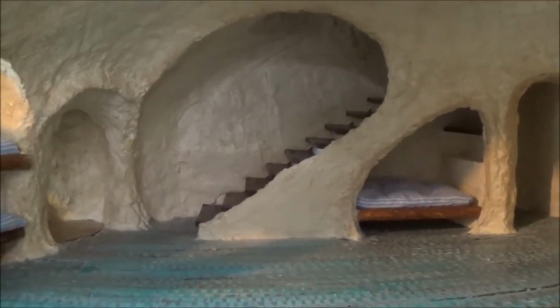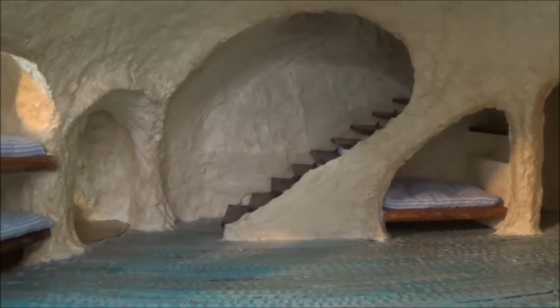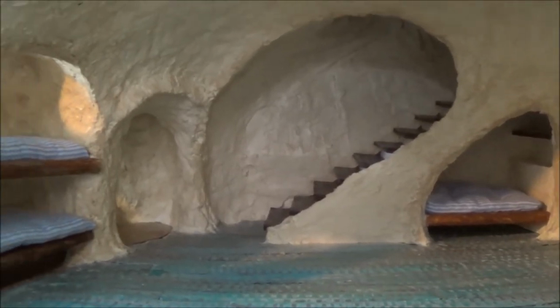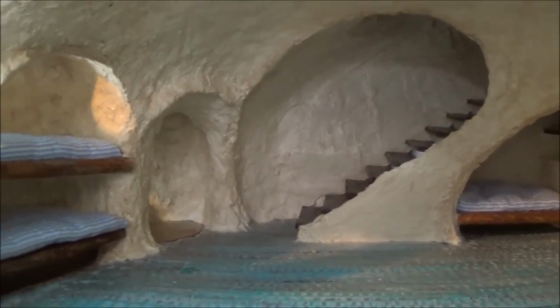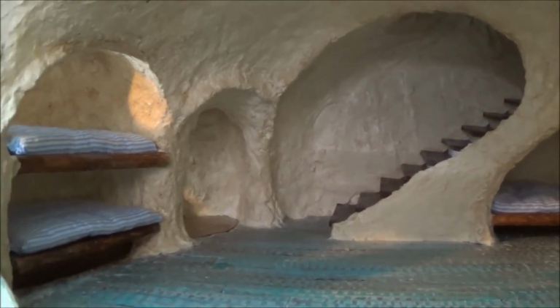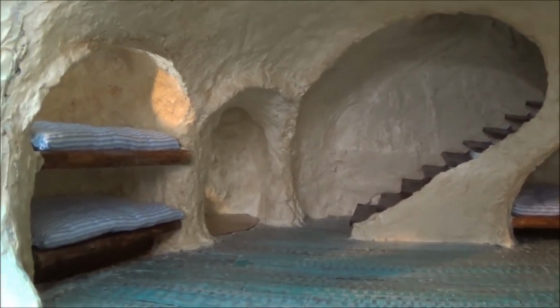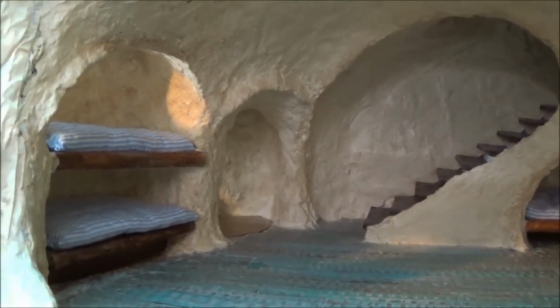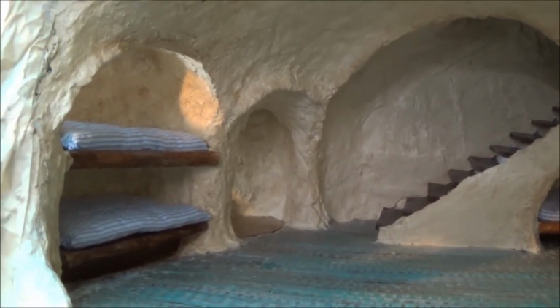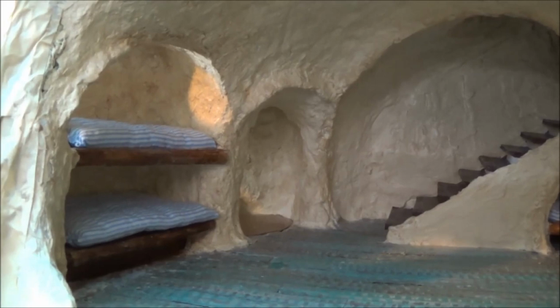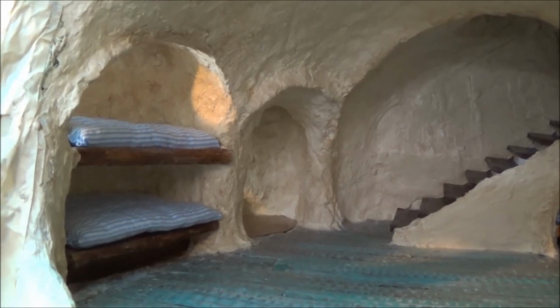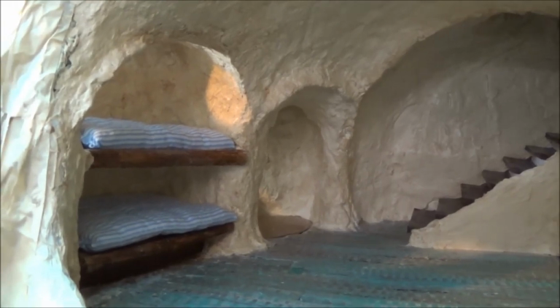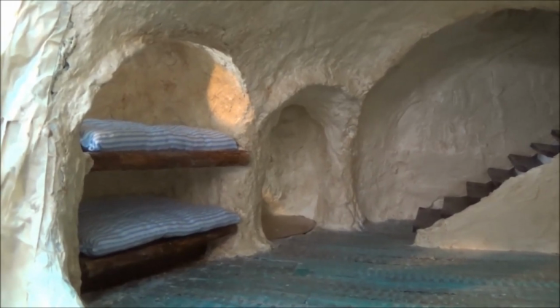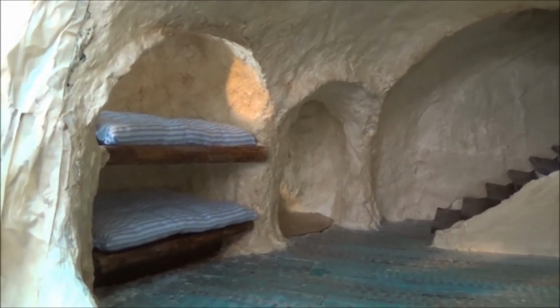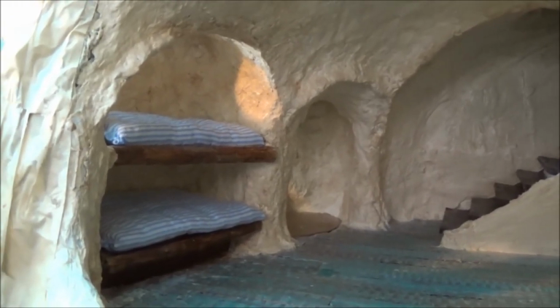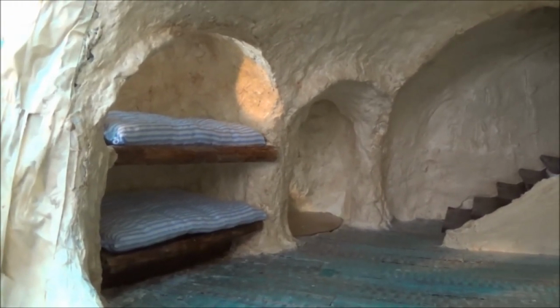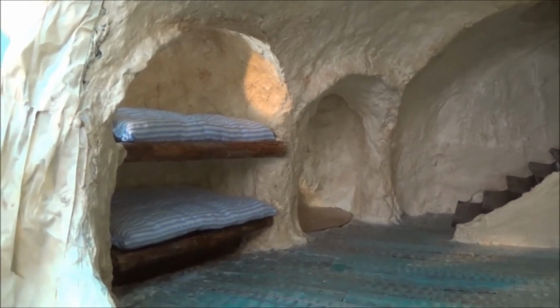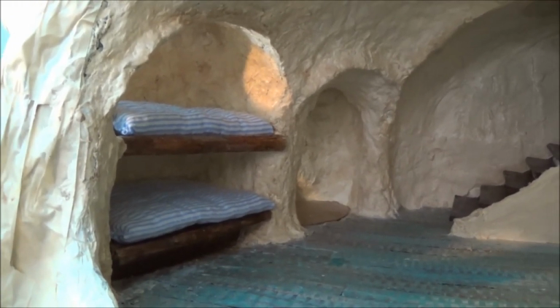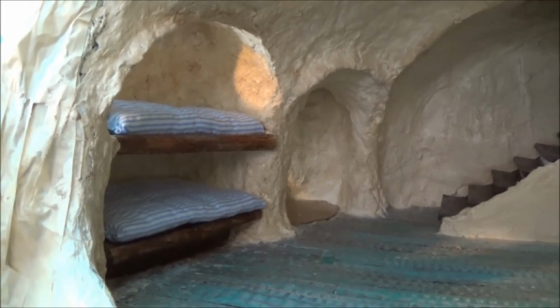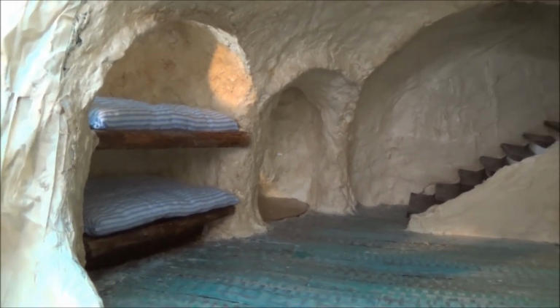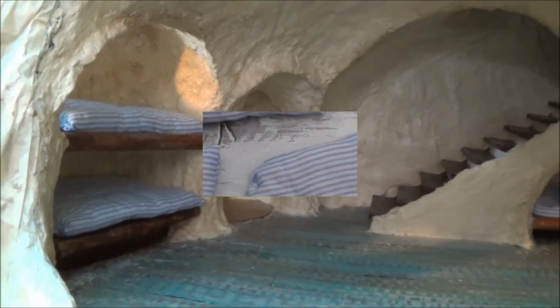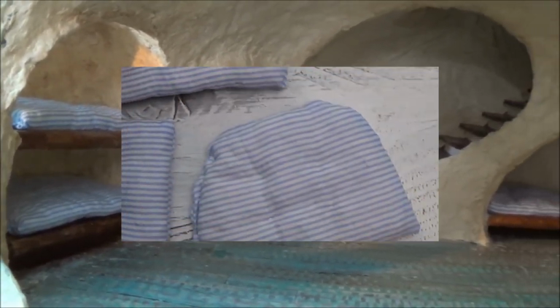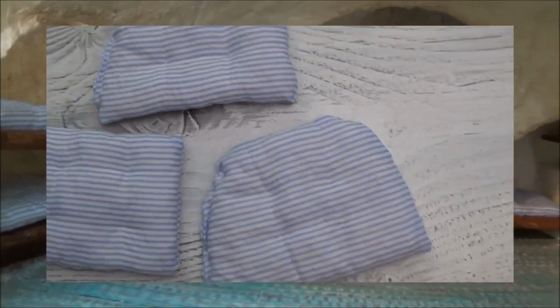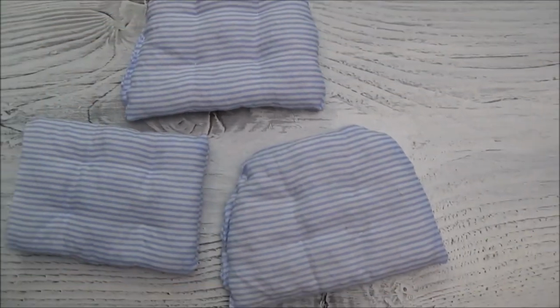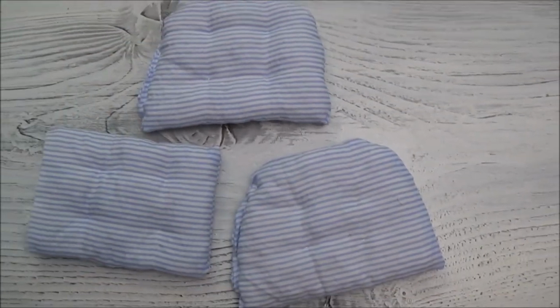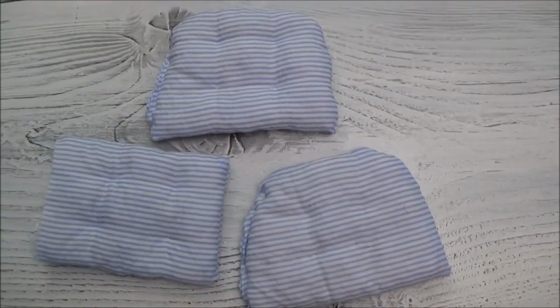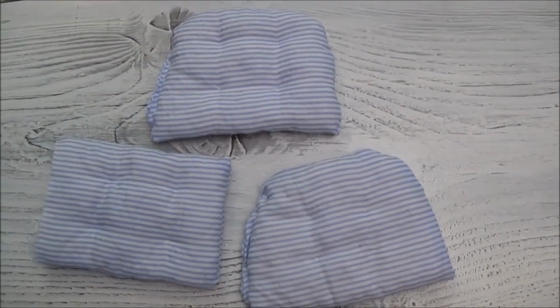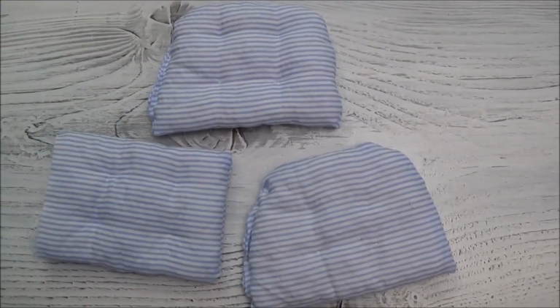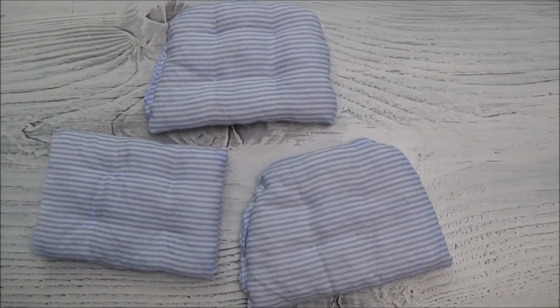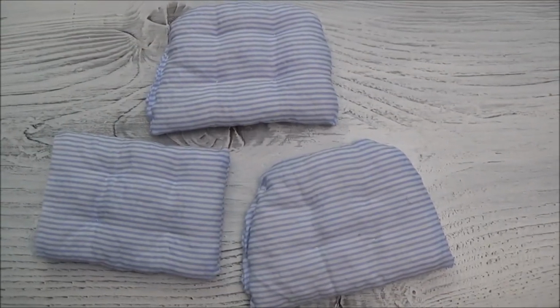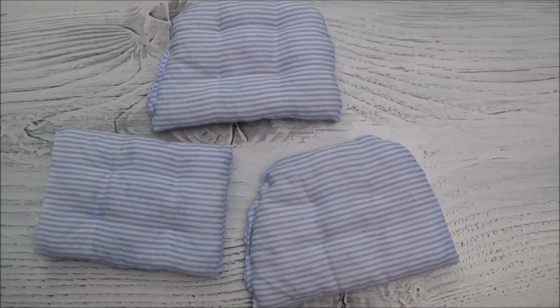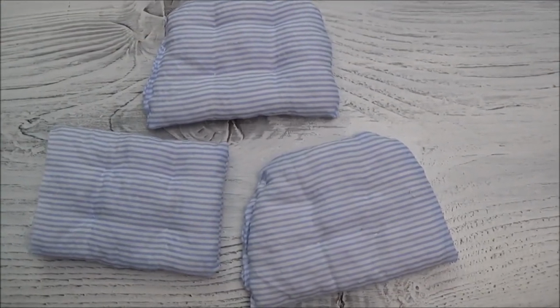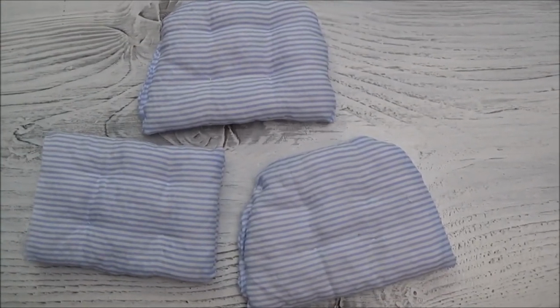Hi guys, welcome back. This is video part 26, and in this video I'm going to show you how I made the mattresses for my built-in beds. When I started making these last night I had no idea I was going to be covering them with this material here.